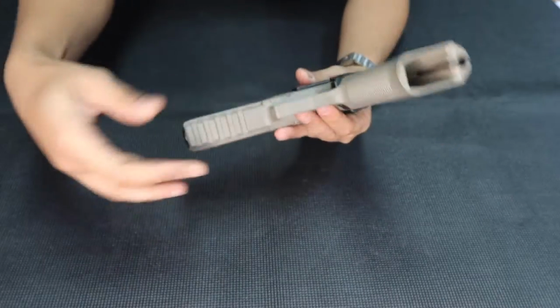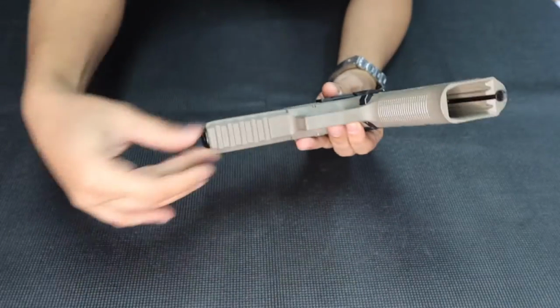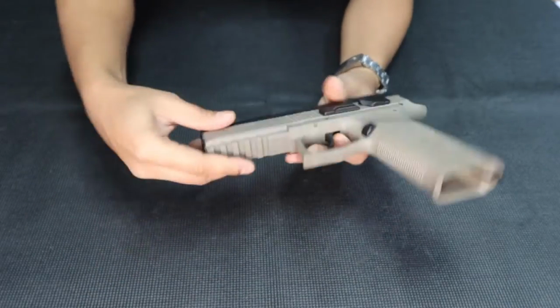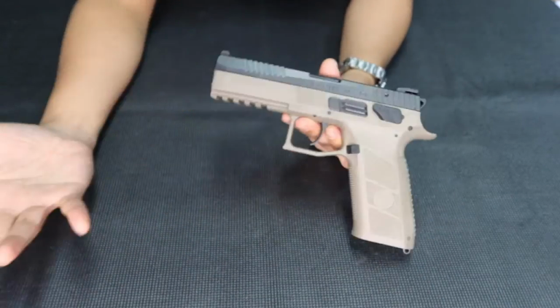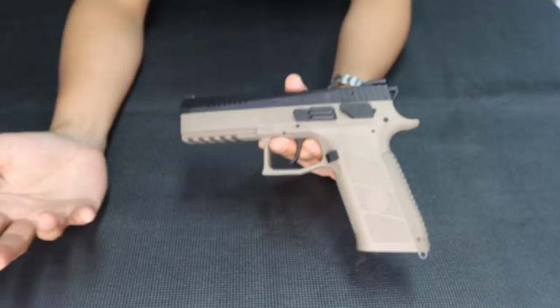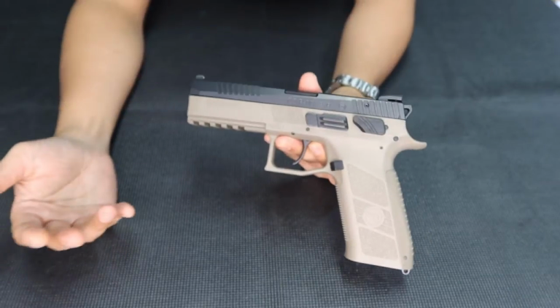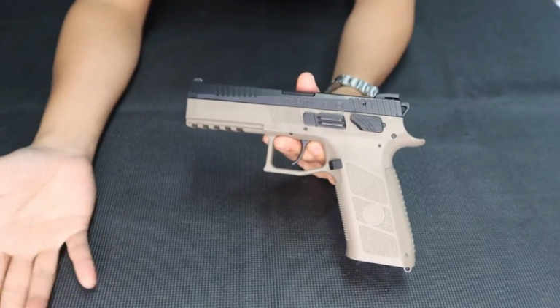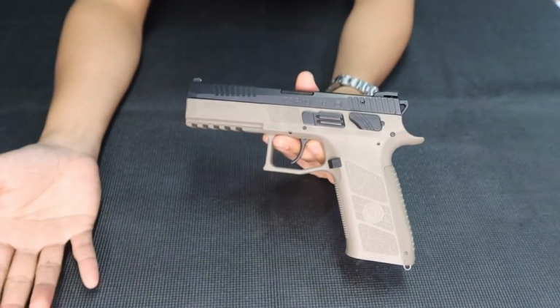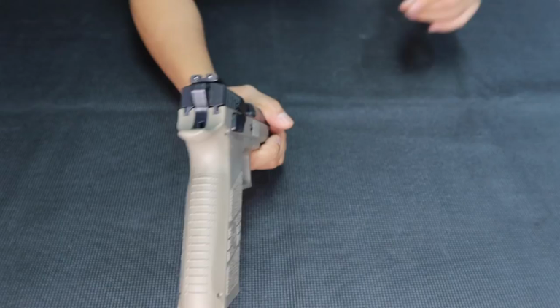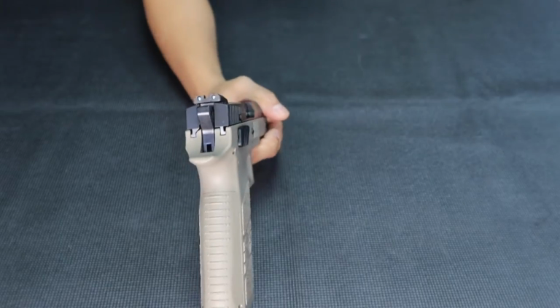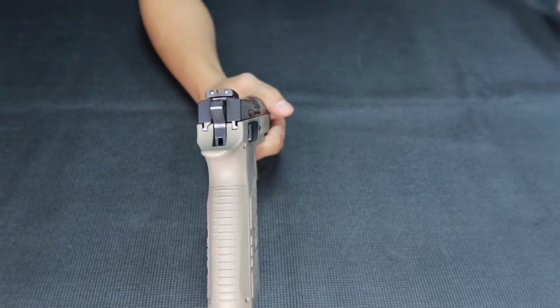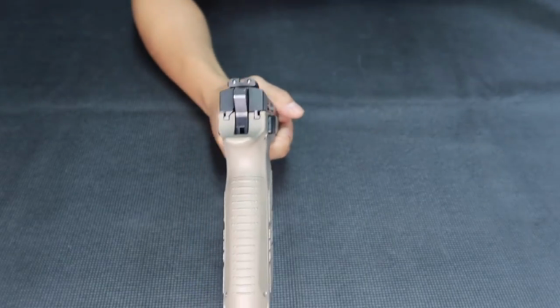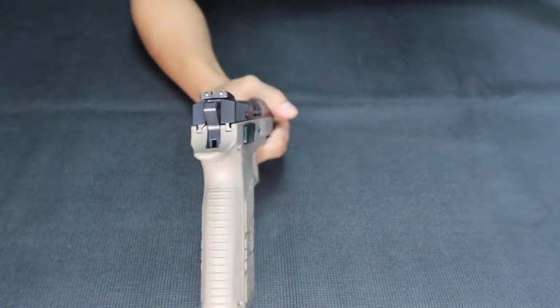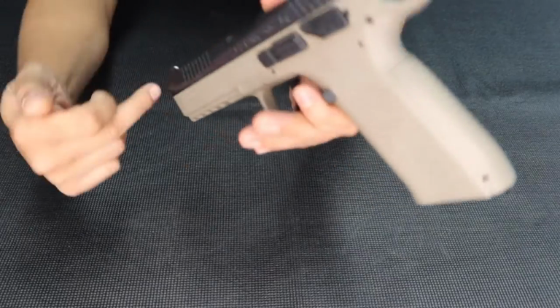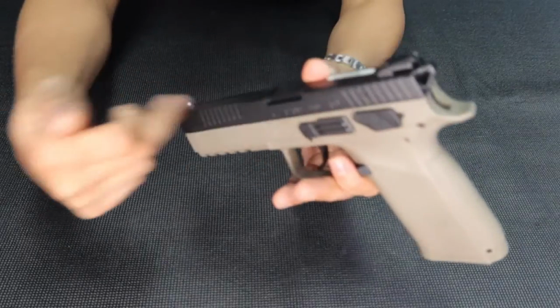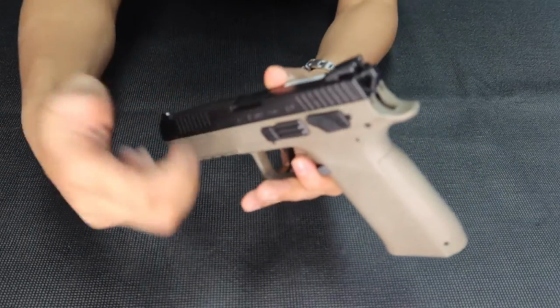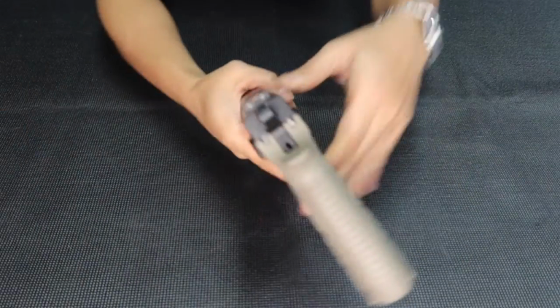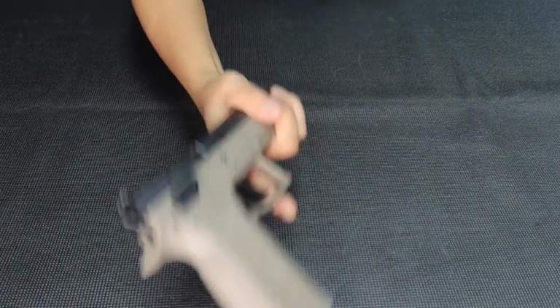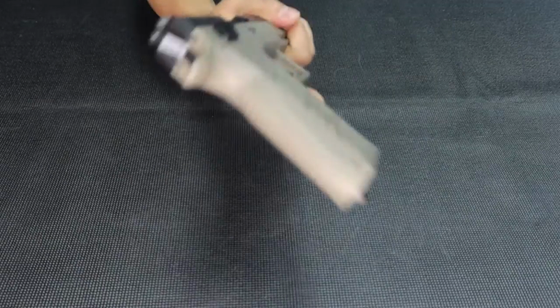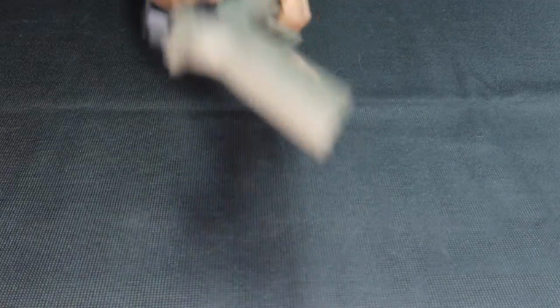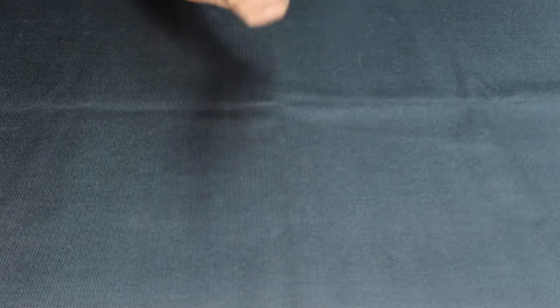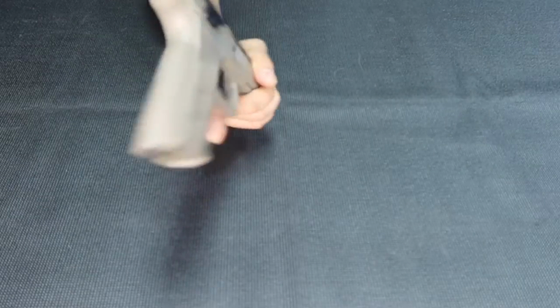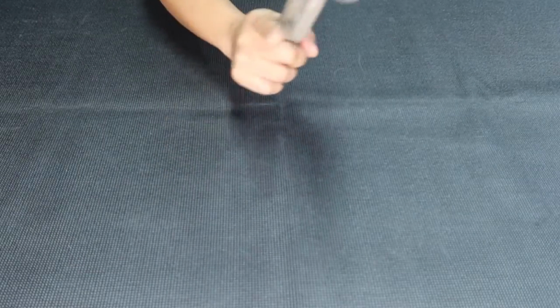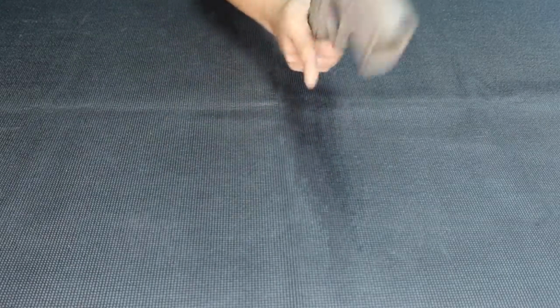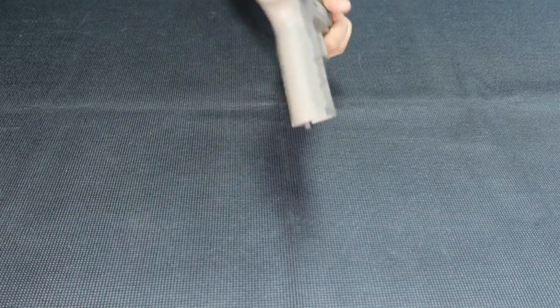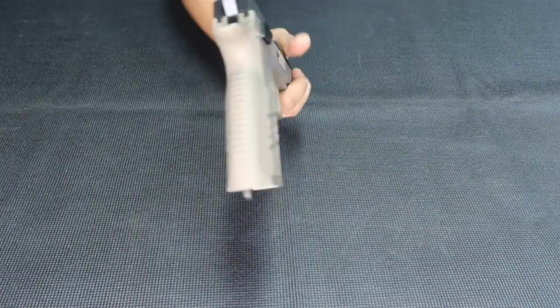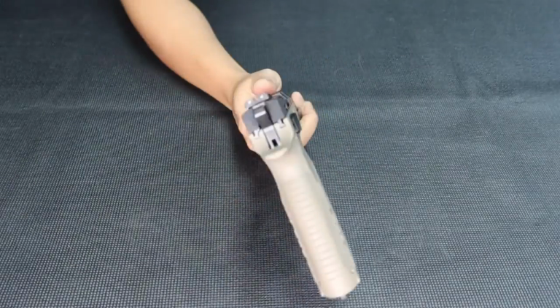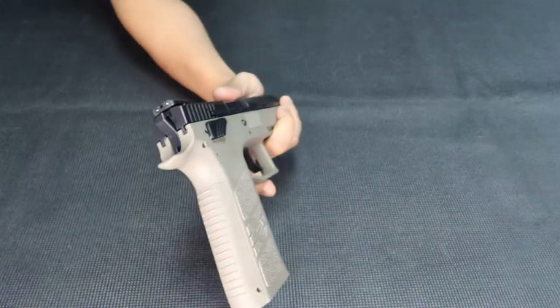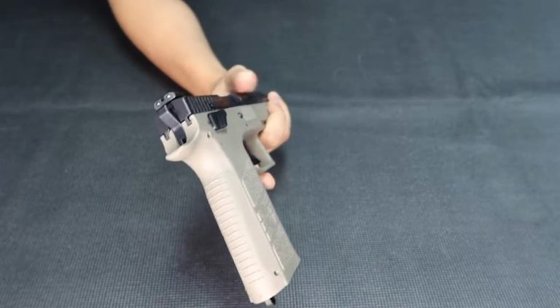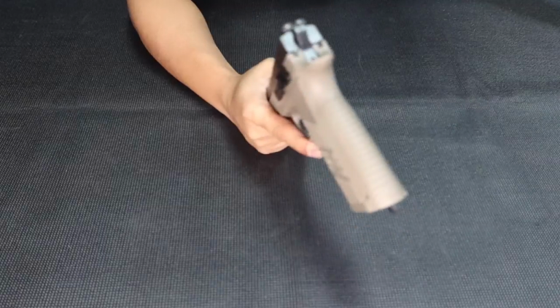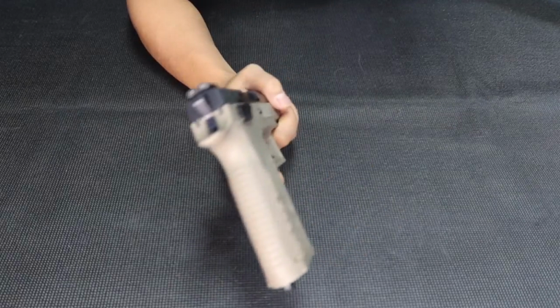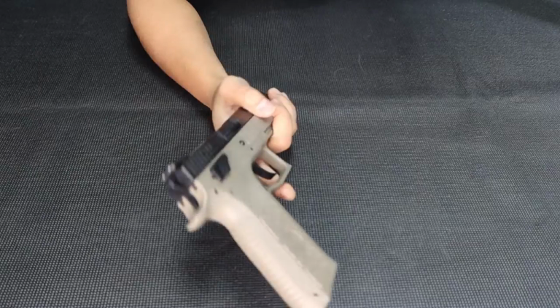It also has a Picatinny rail. There are other things you can do with it — add lasers, tritium sights front and rear. Guys, the P320 is really expensive — like 5,000 to 10,000 — so the P09 gives you a lot of value.